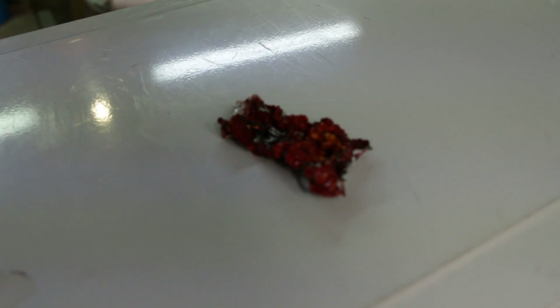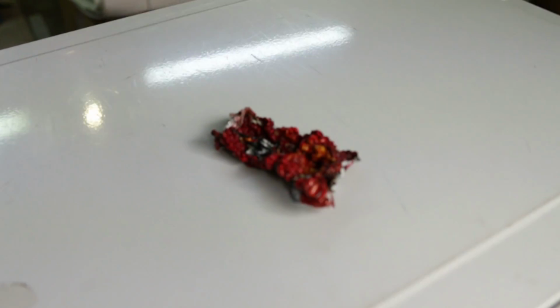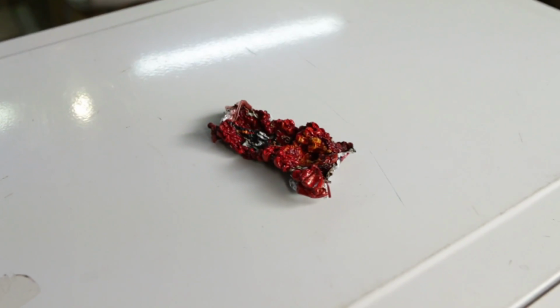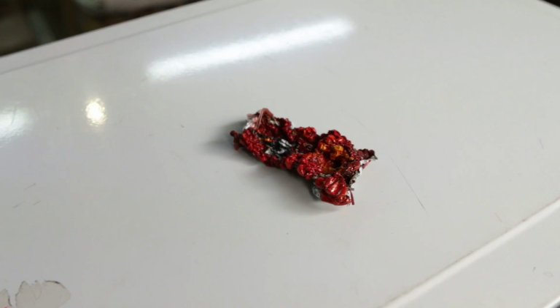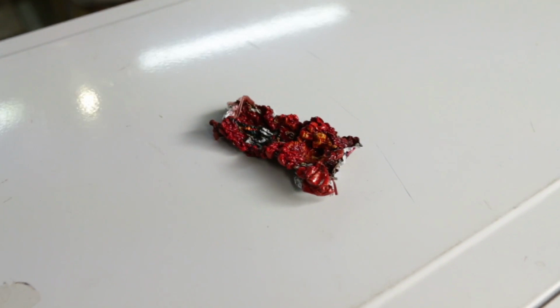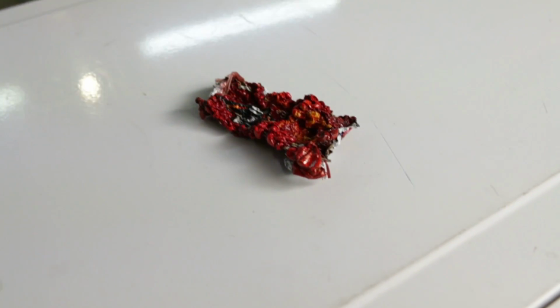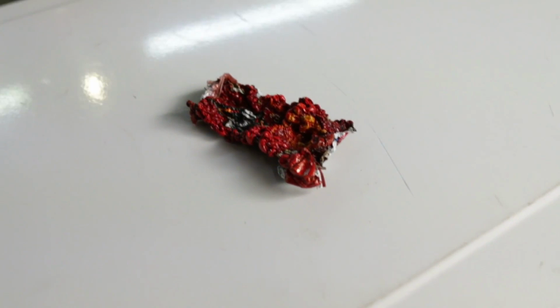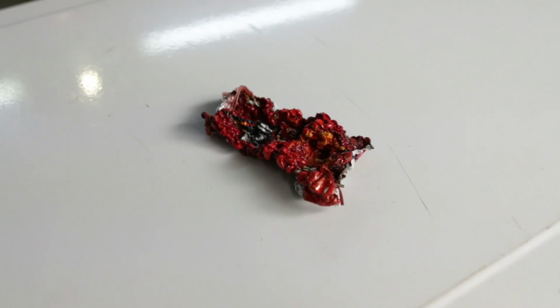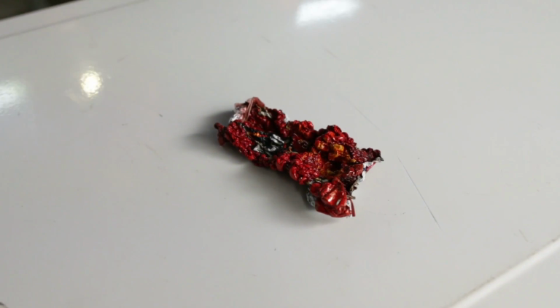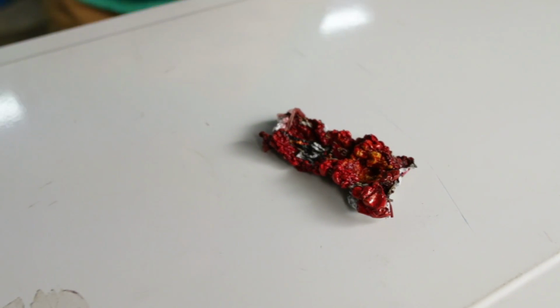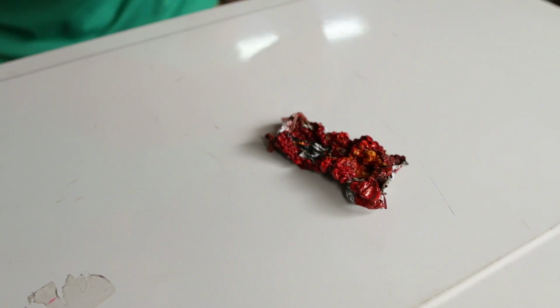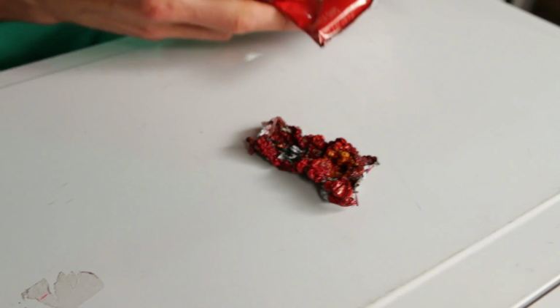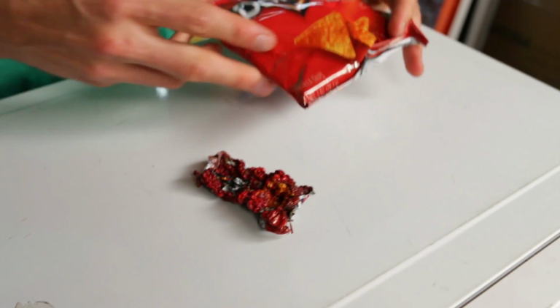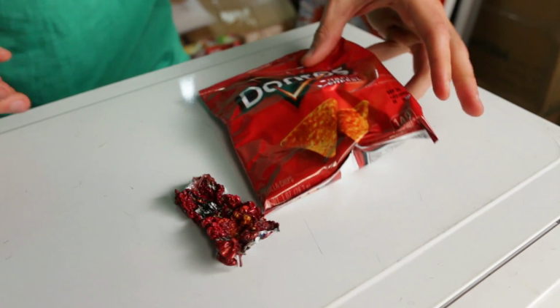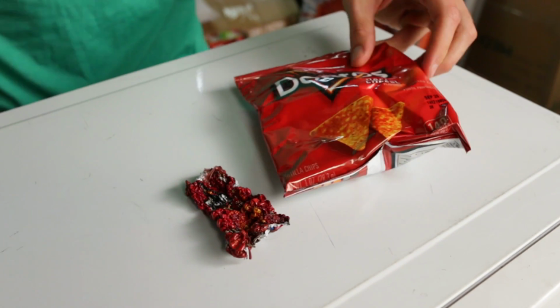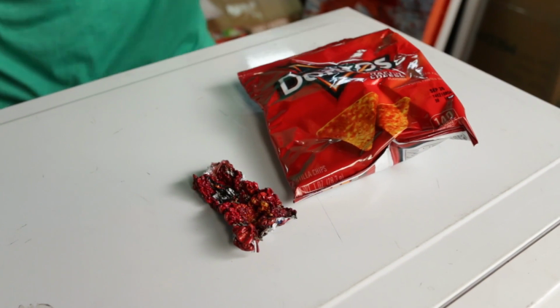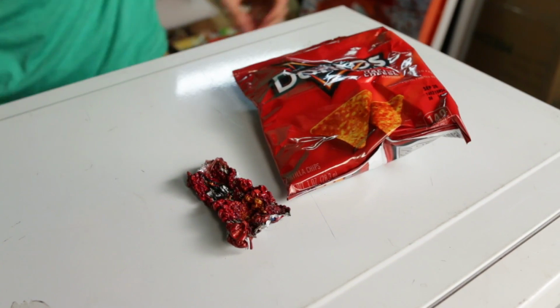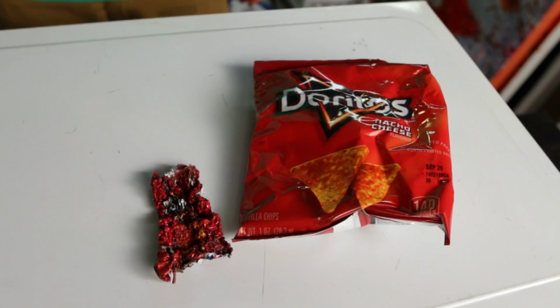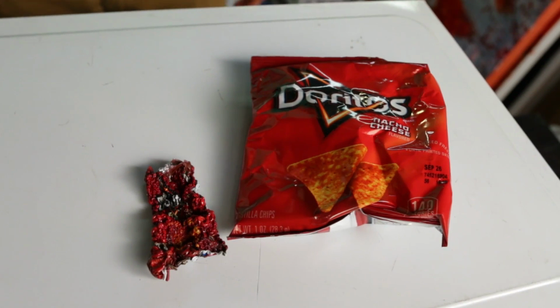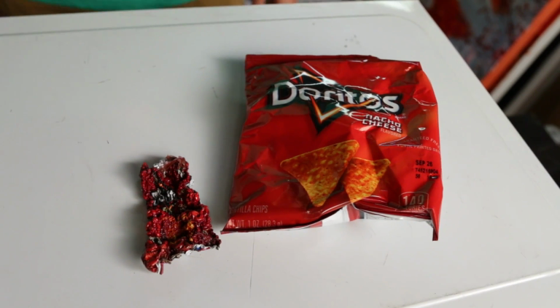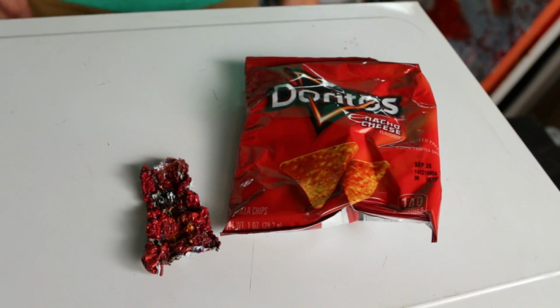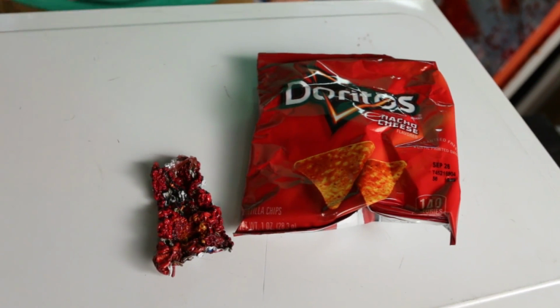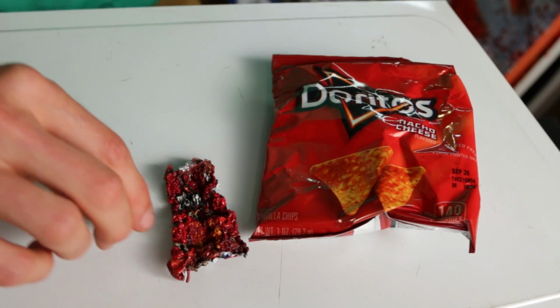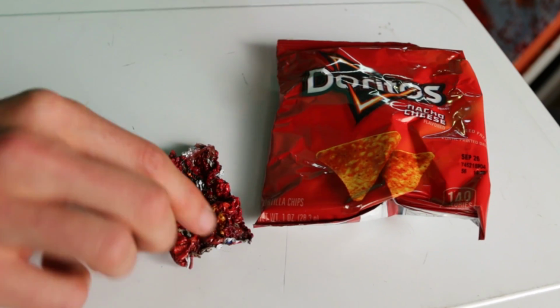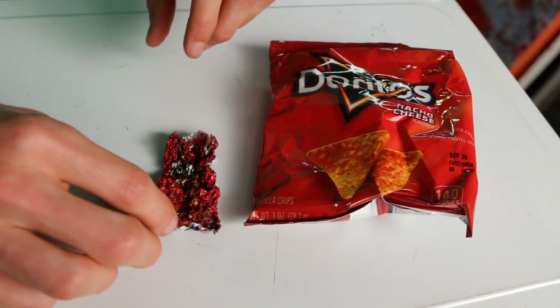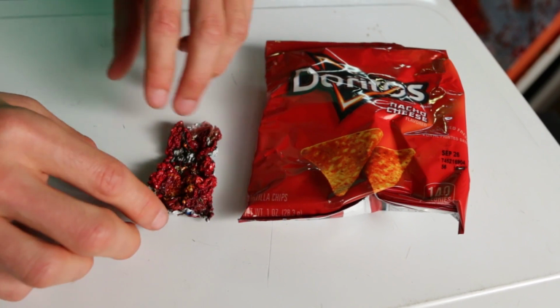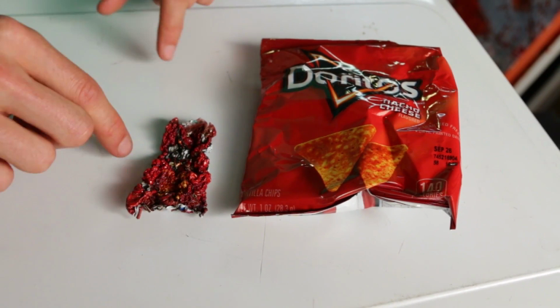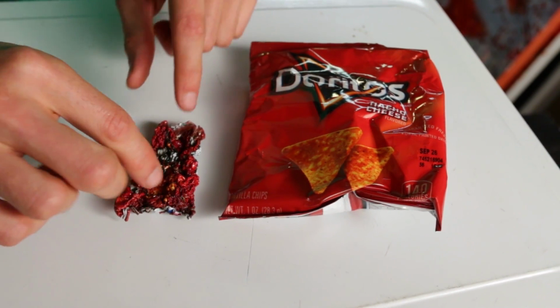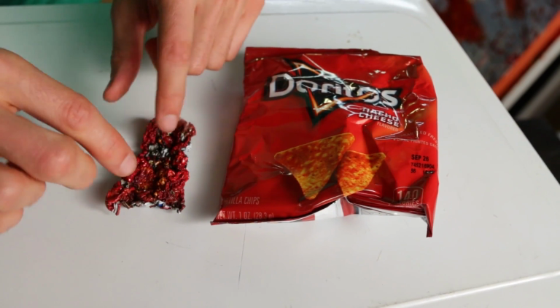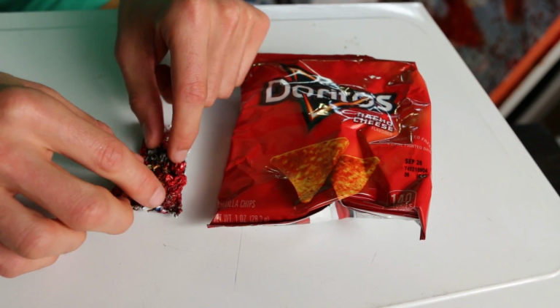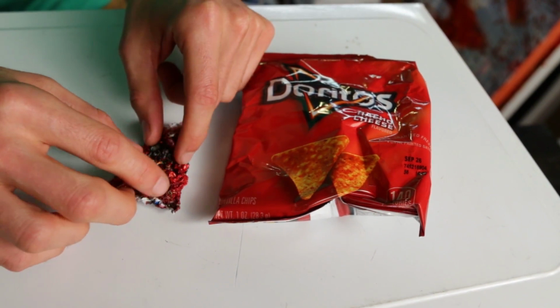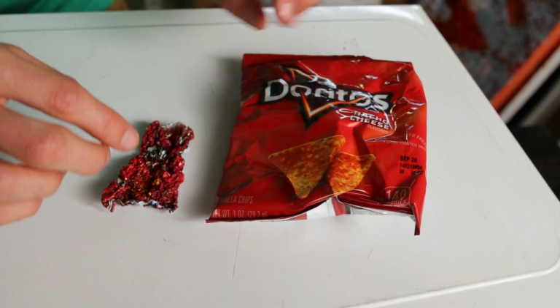Do you guys remember how big the original one was? Here's the original one. Here's the one that we have now. Wow — making little Dorito minis!